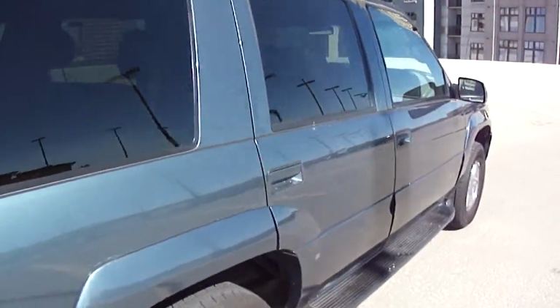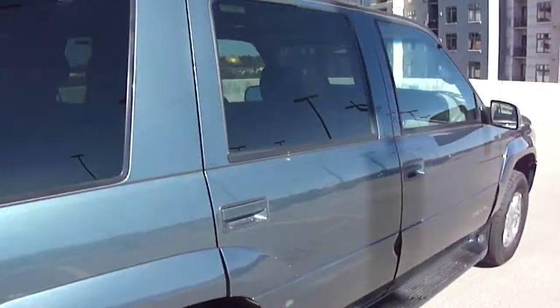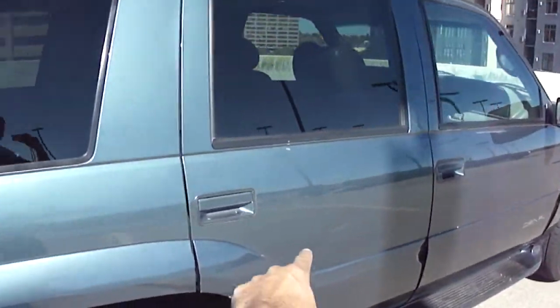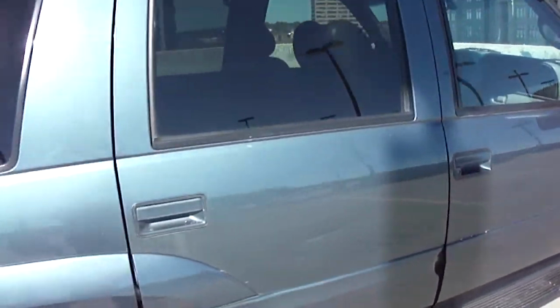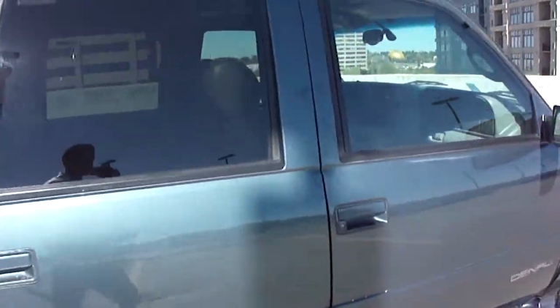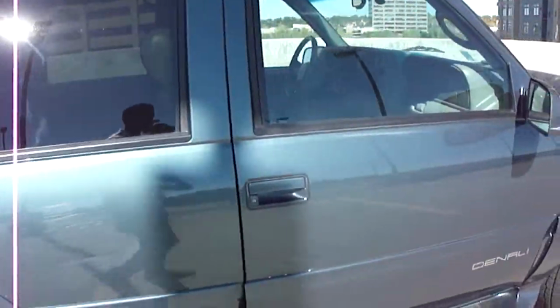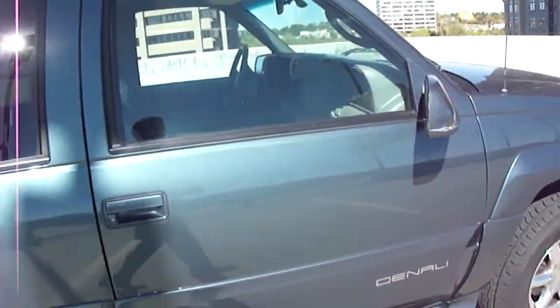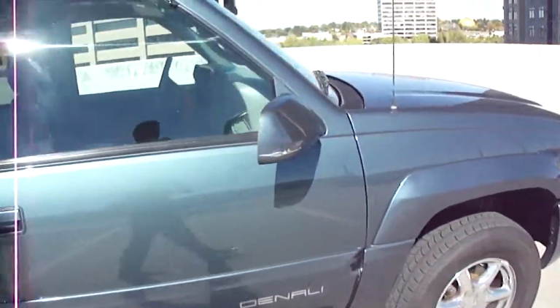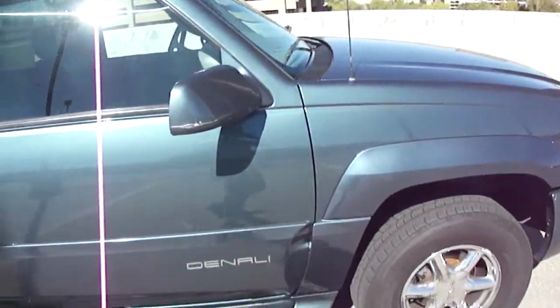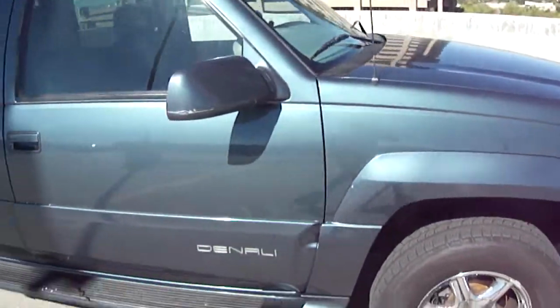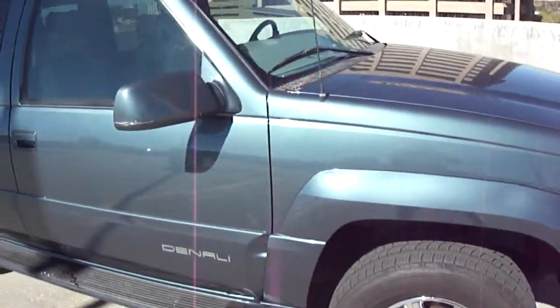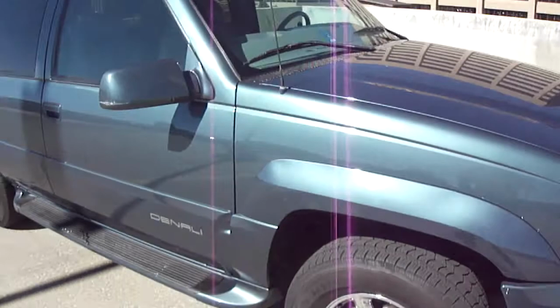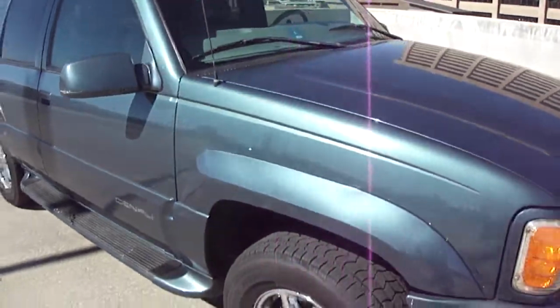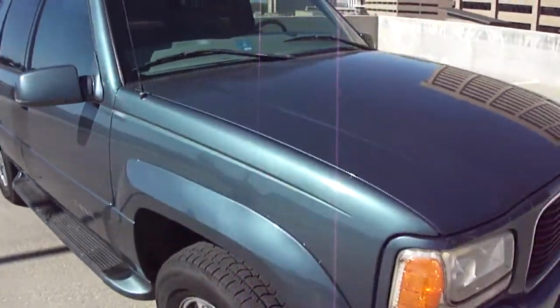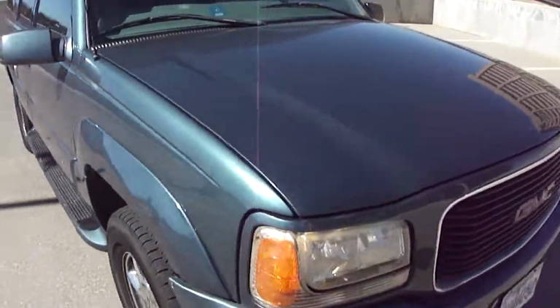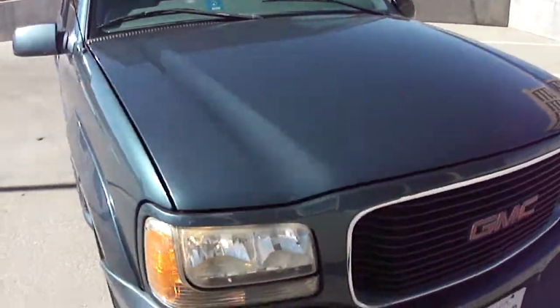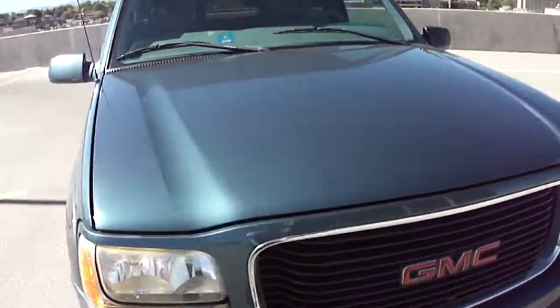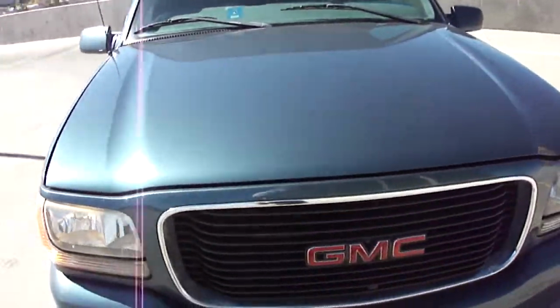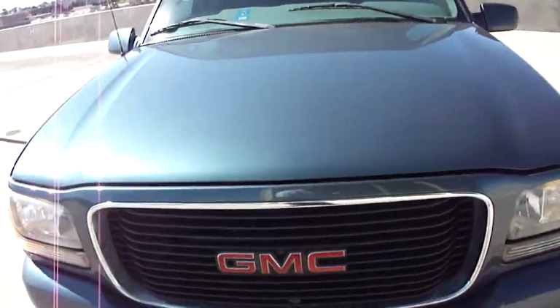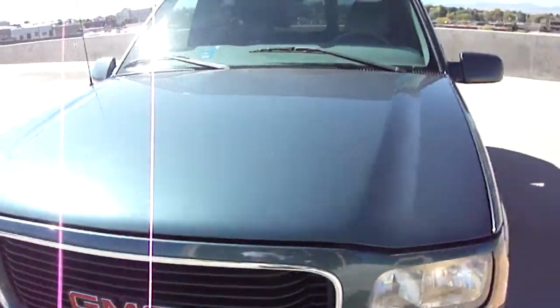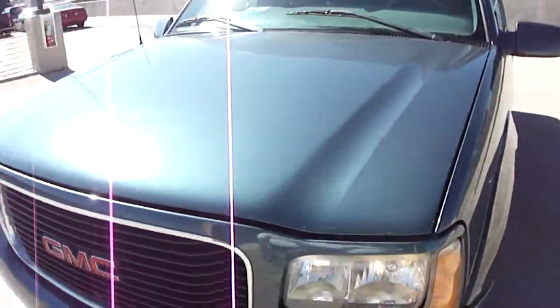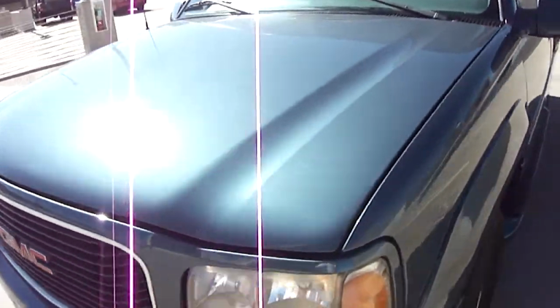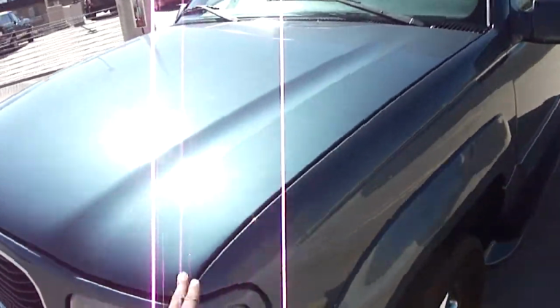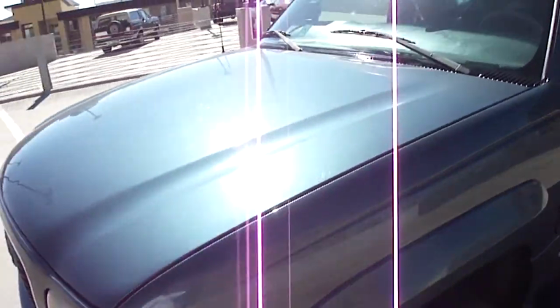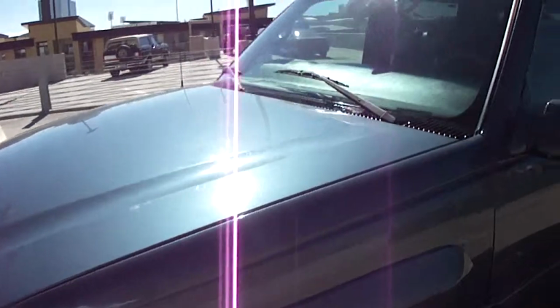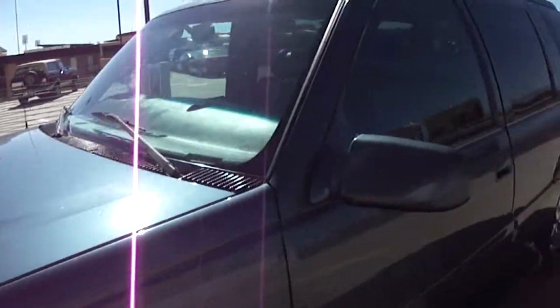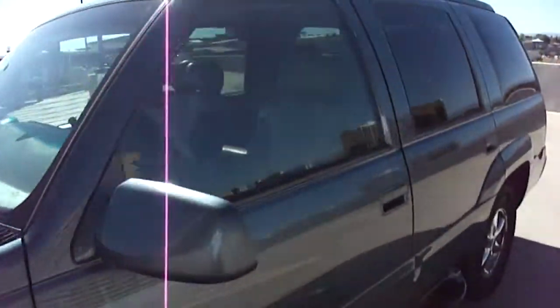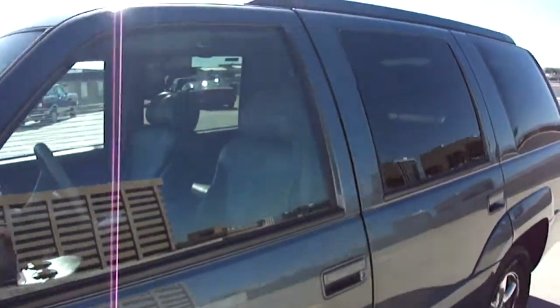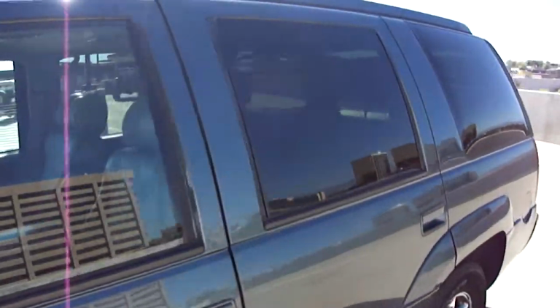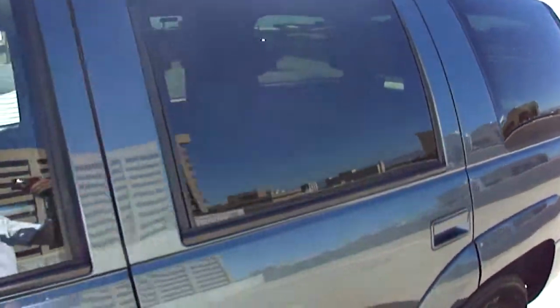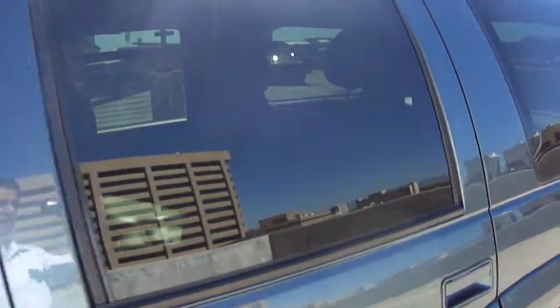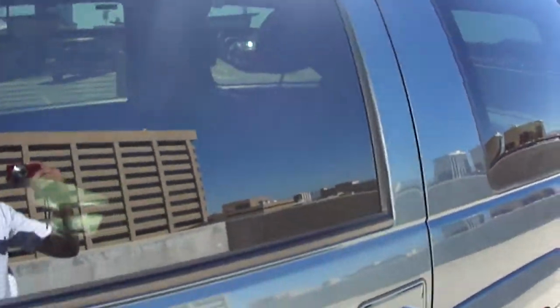I noticed a couple little scratches over here on the door, but of course it's a used car, so that was kind of expected. But all in all, it's in really good condition. The paint doesn't have much else — it's pretty shiny. It just came back from the detail shop.